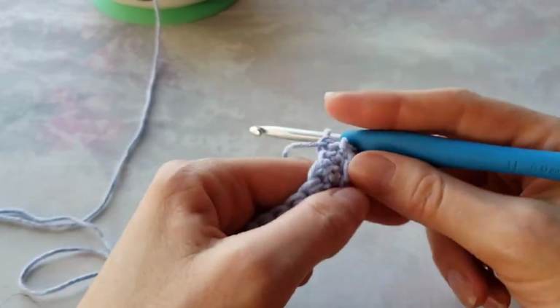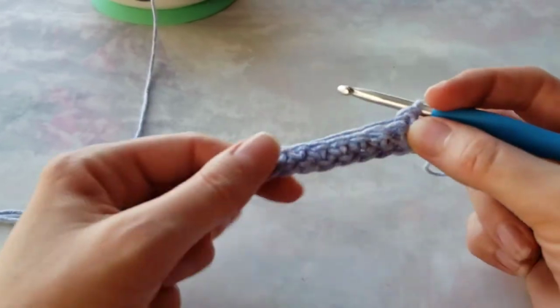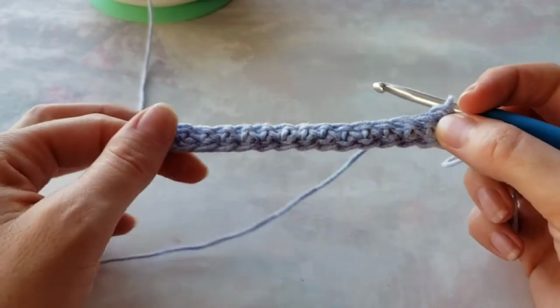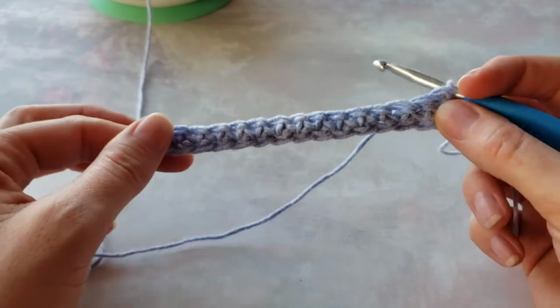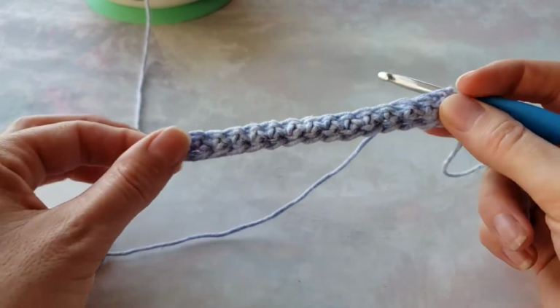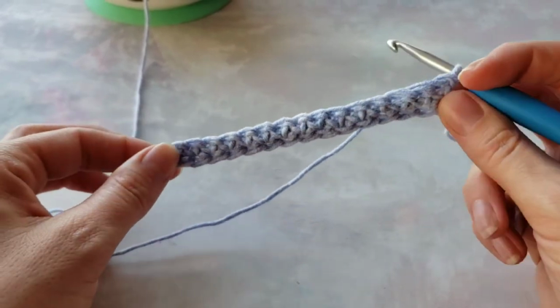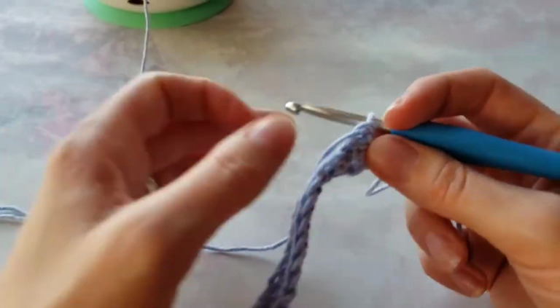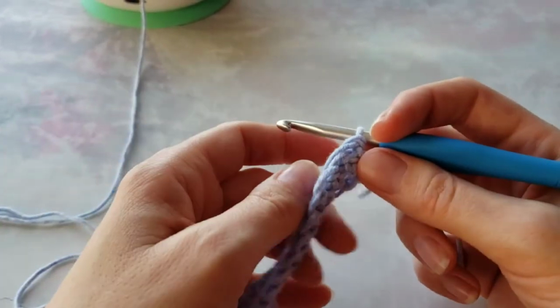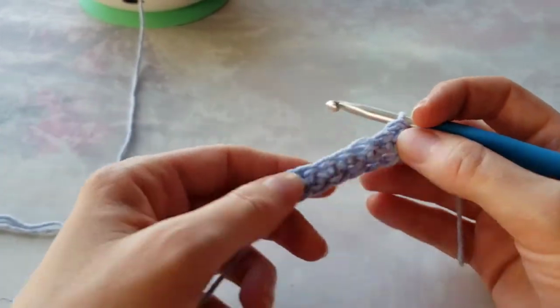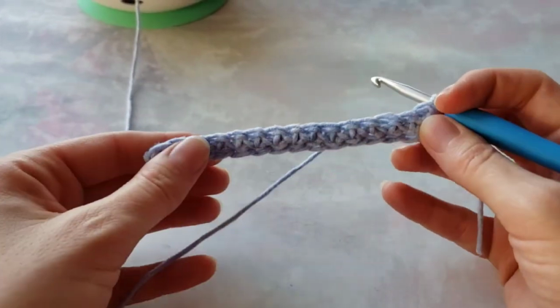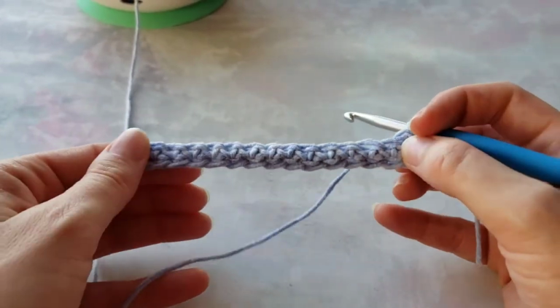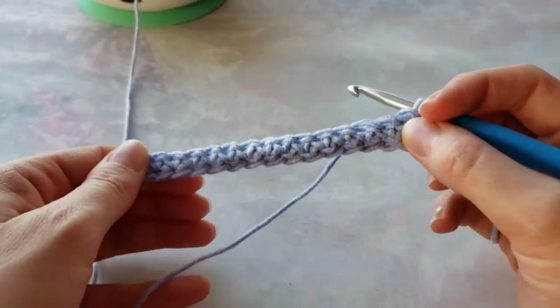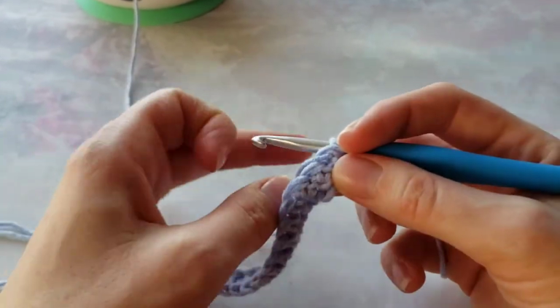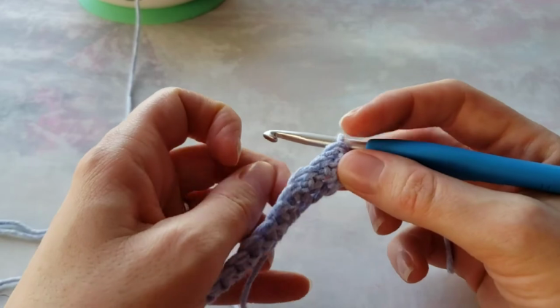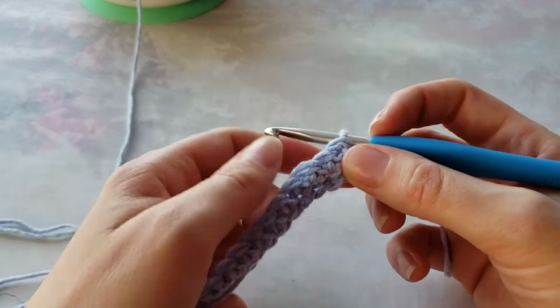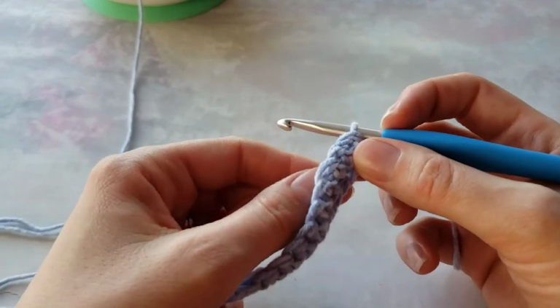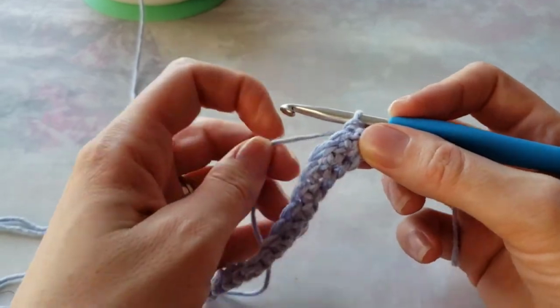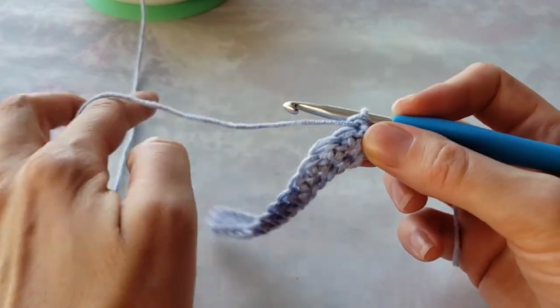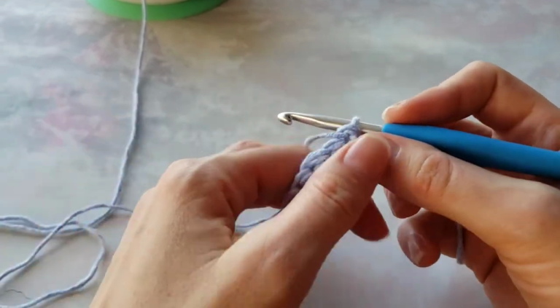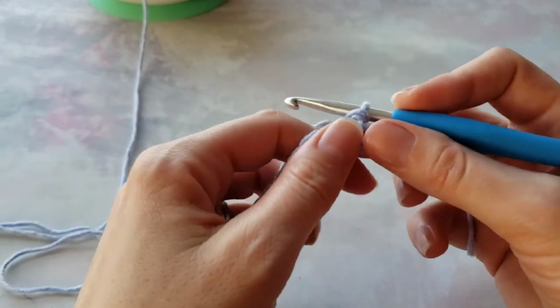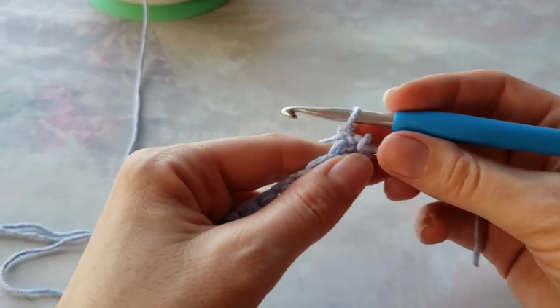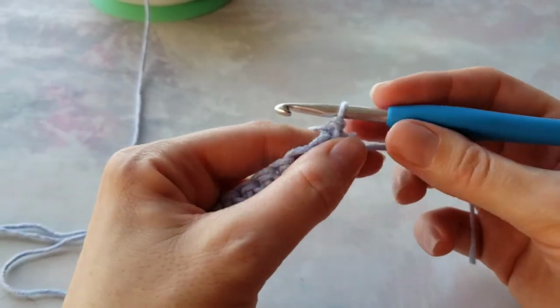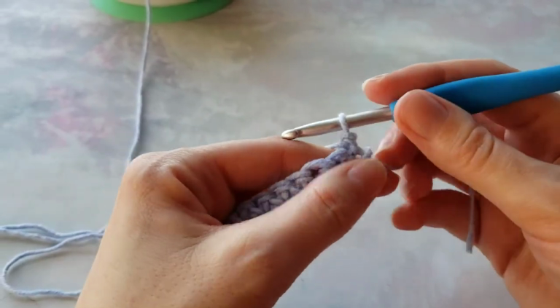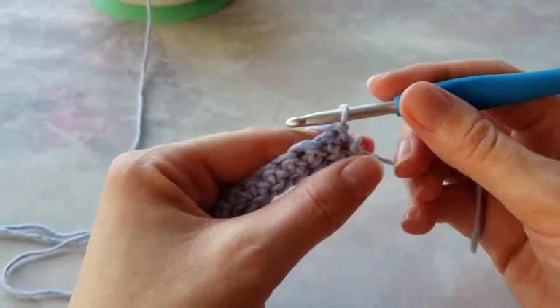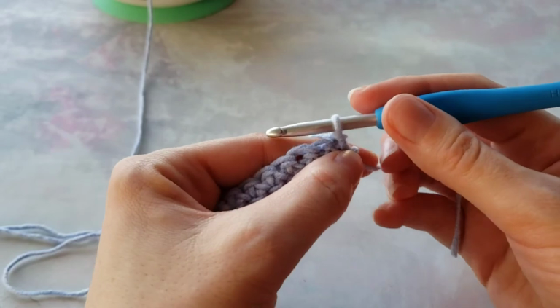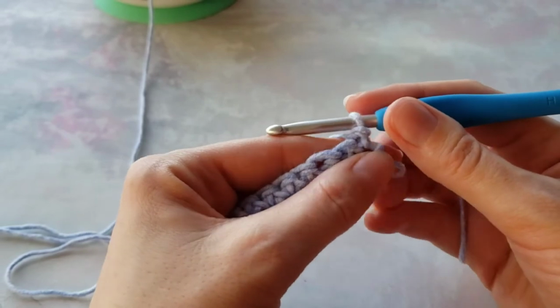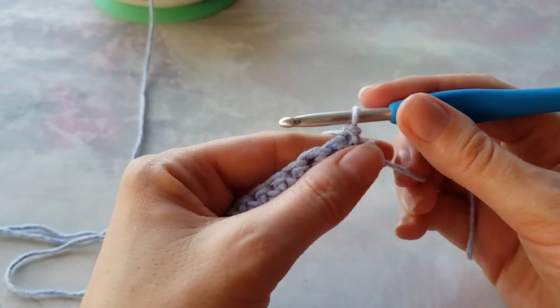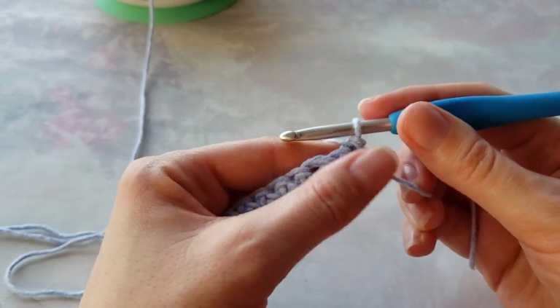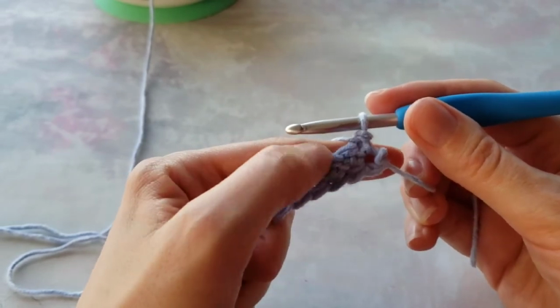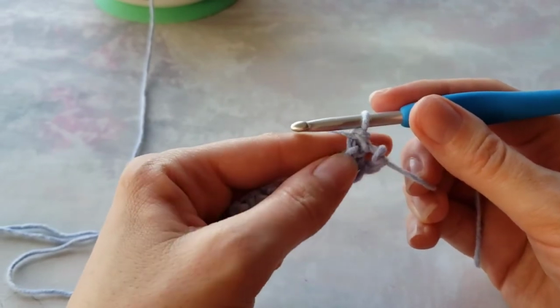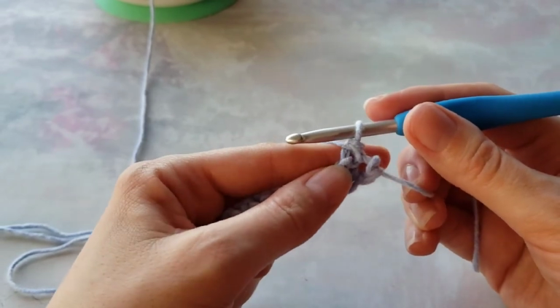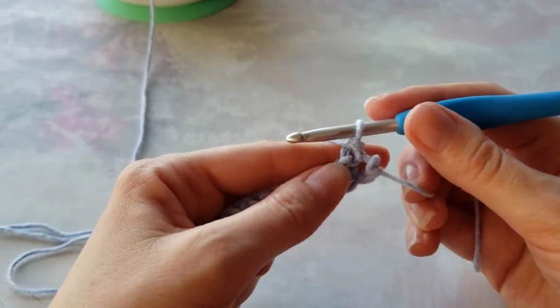Here I have a few stitches just for the base — I think it should be 15, or any odd number in this case.